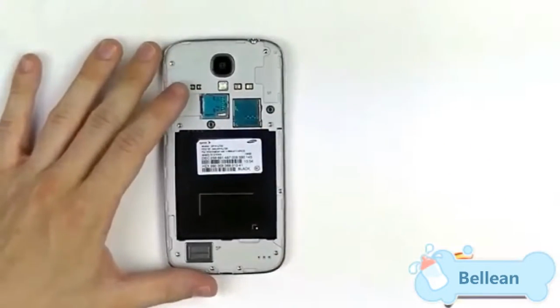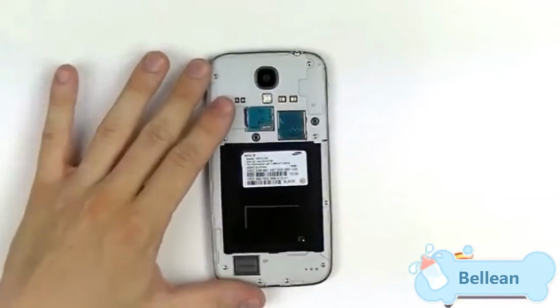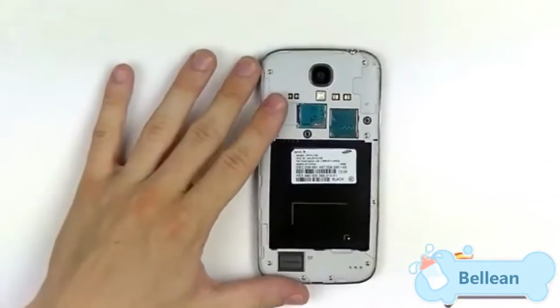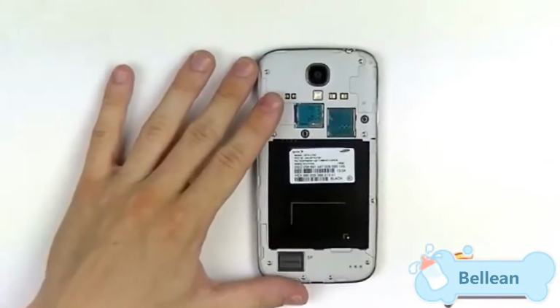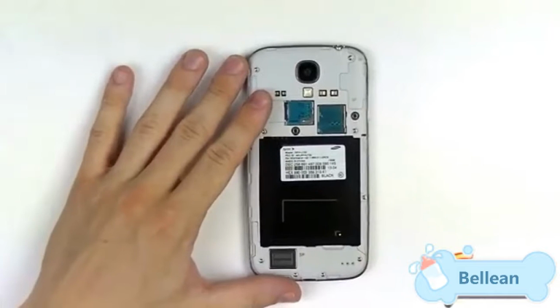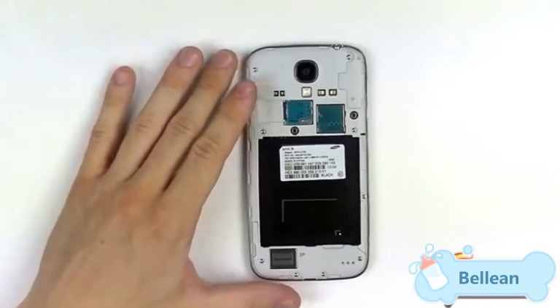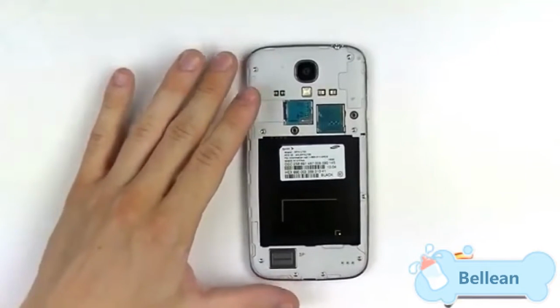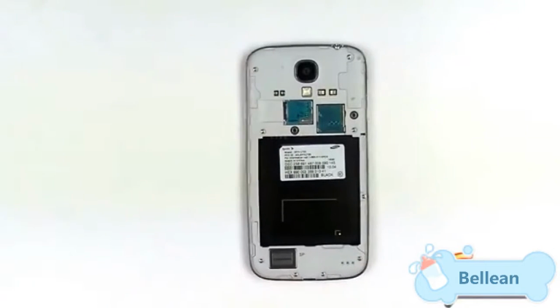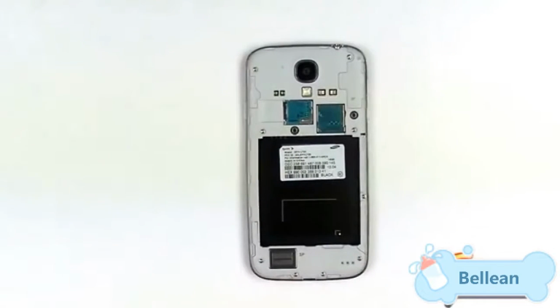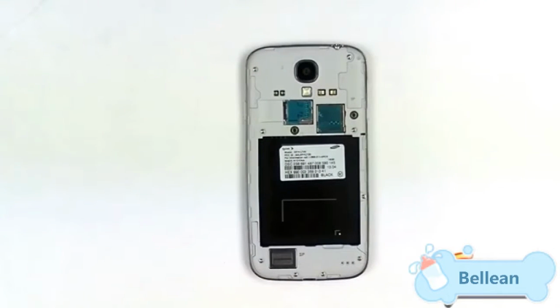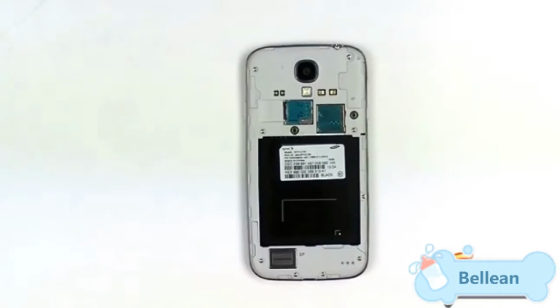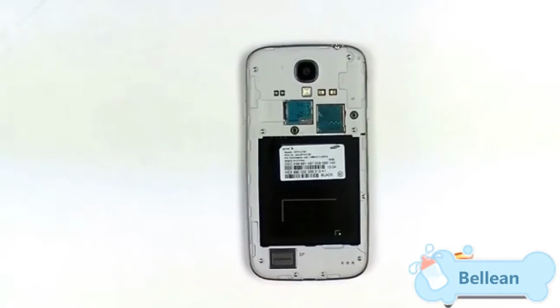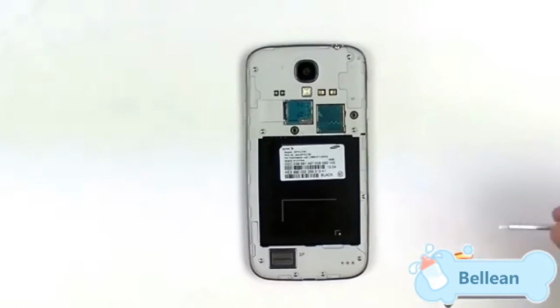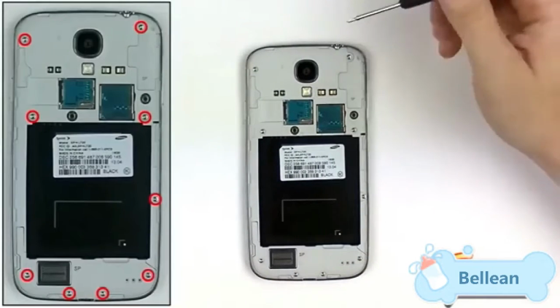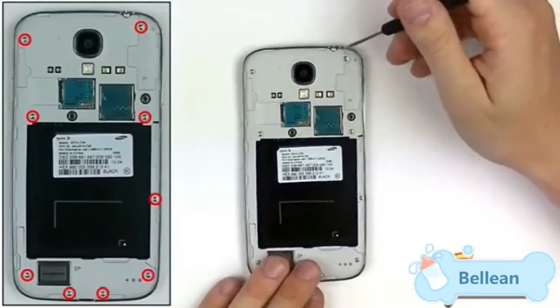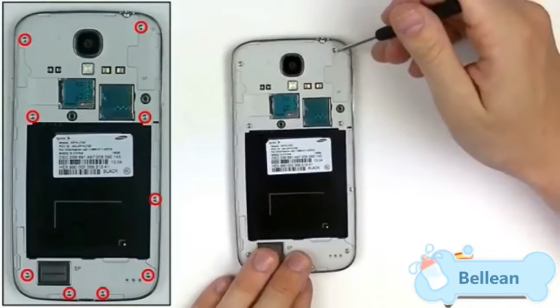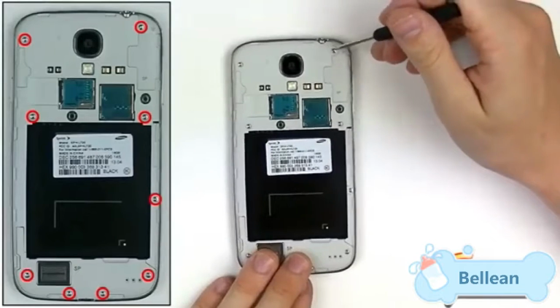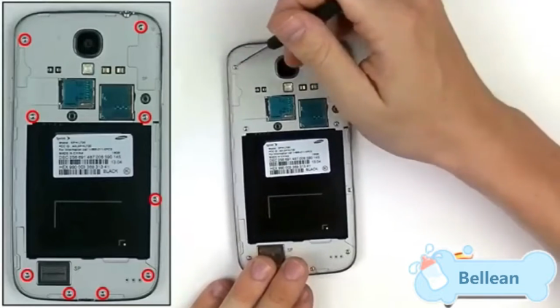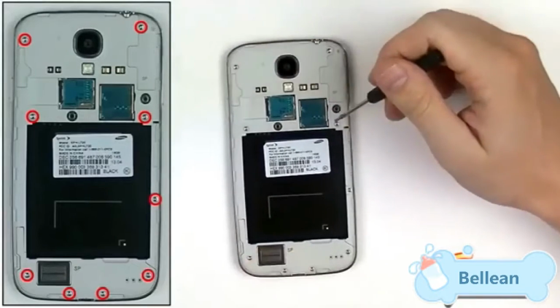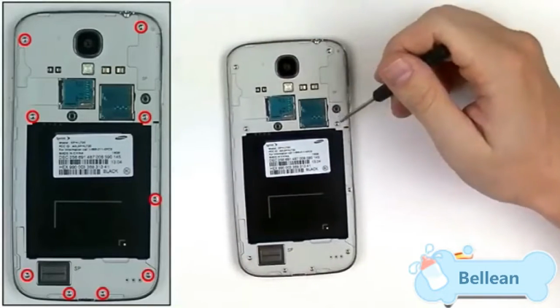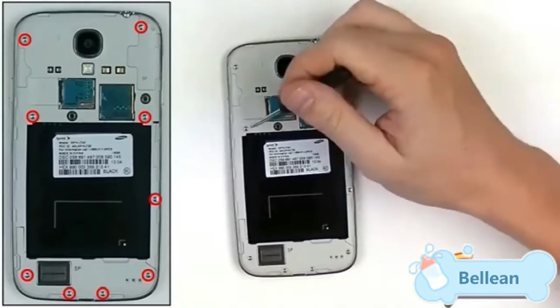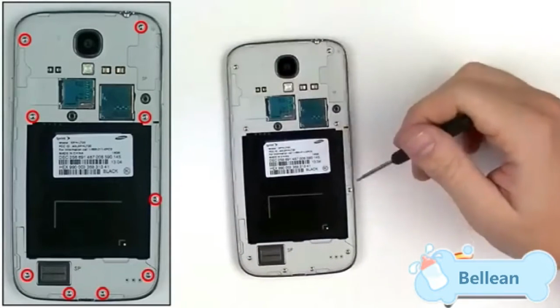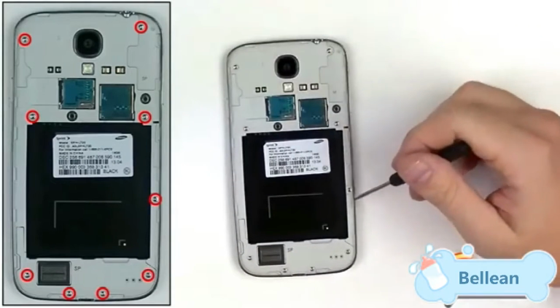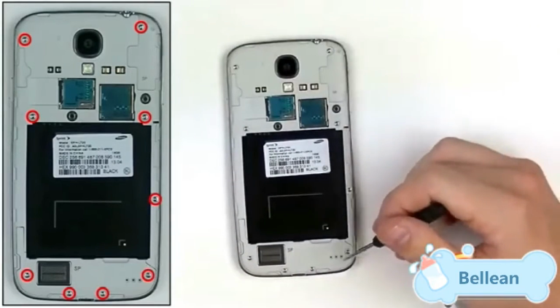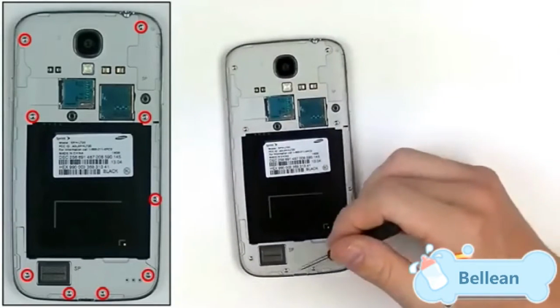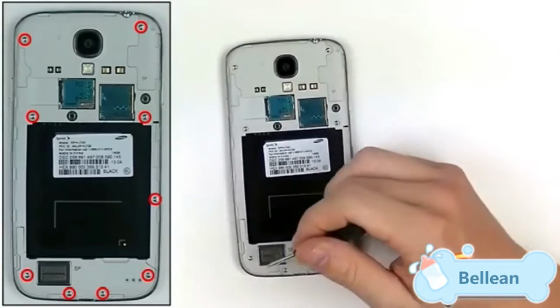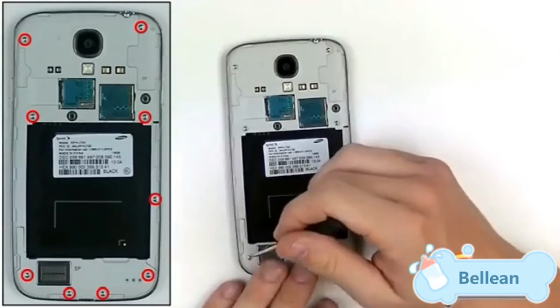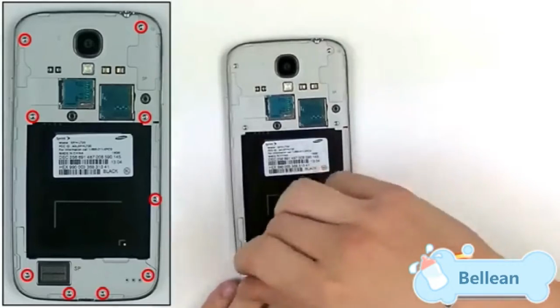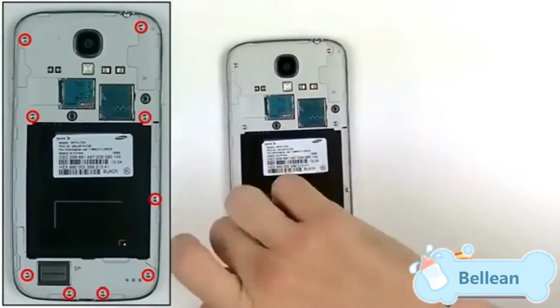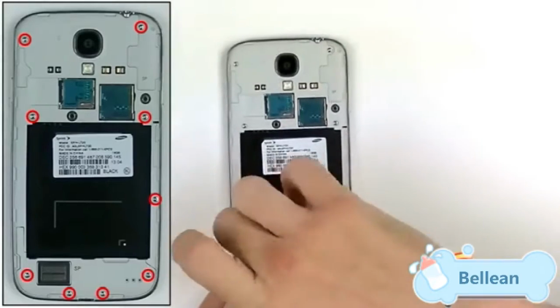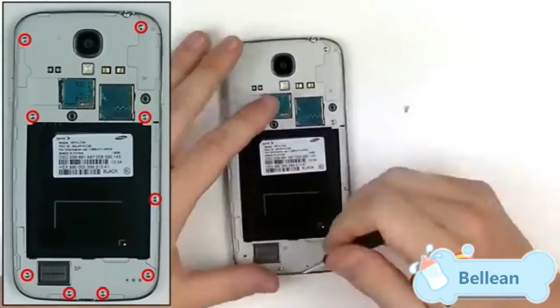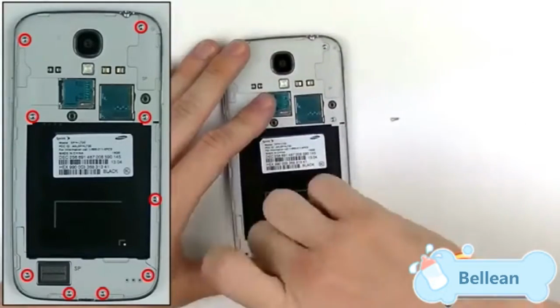Once this is complete, move those to the side and pull out your small Phillips screwdriver size 00. Remove the nine screws as shown in the diagram to the left. All these screws will be the same size, so you don't have to worry about mixing them up.